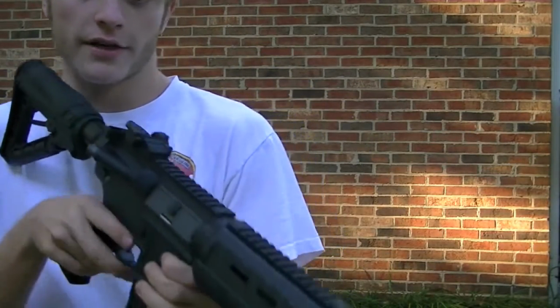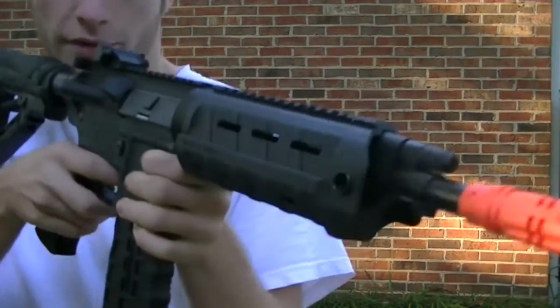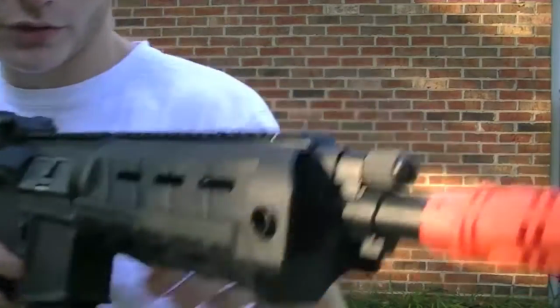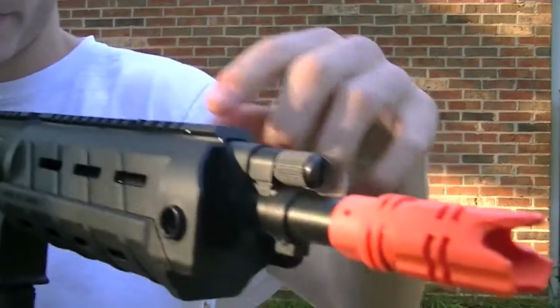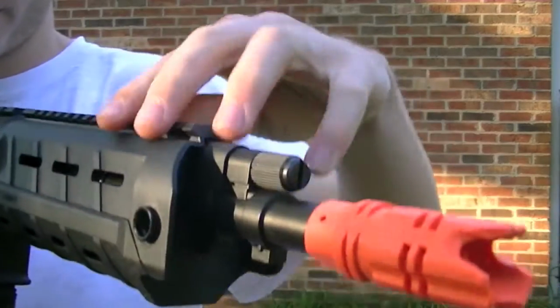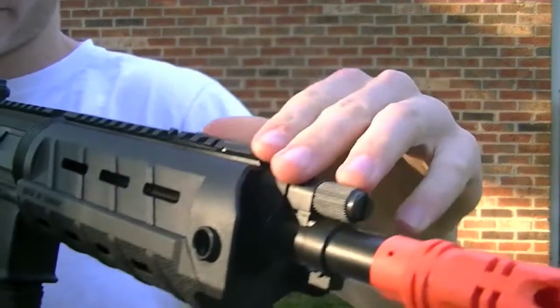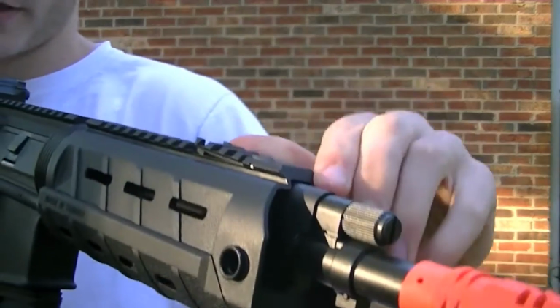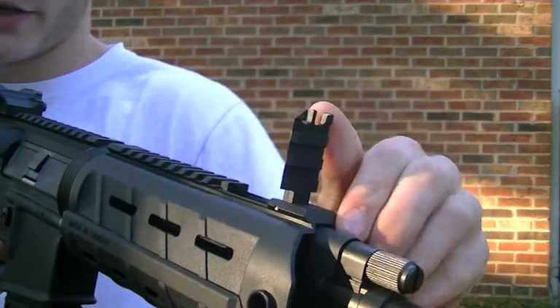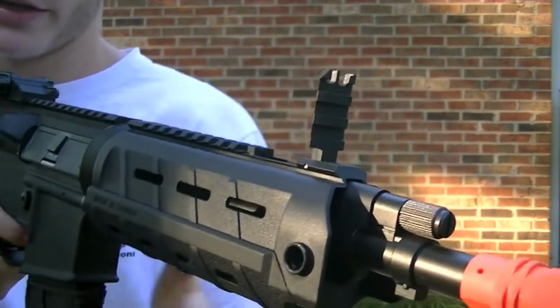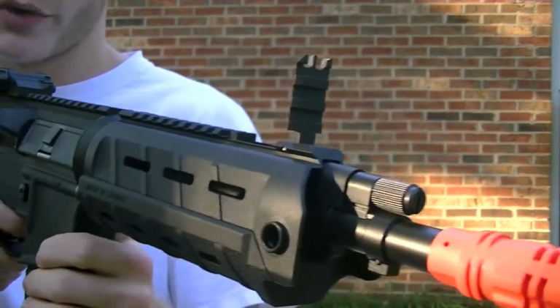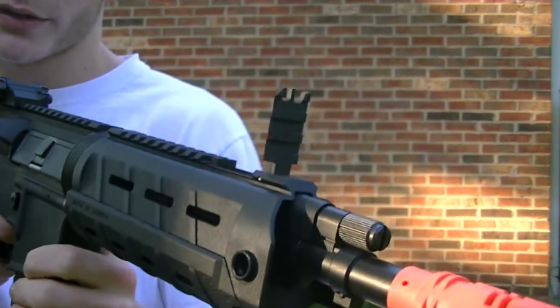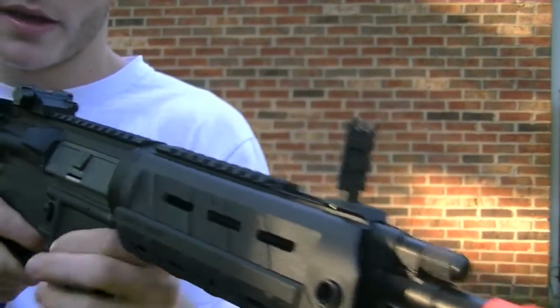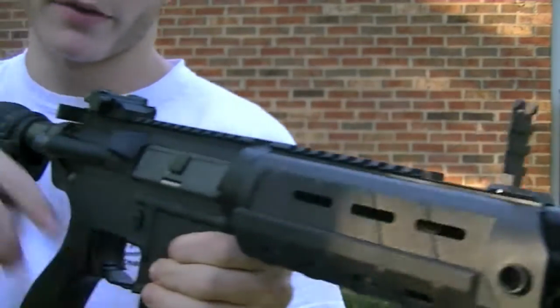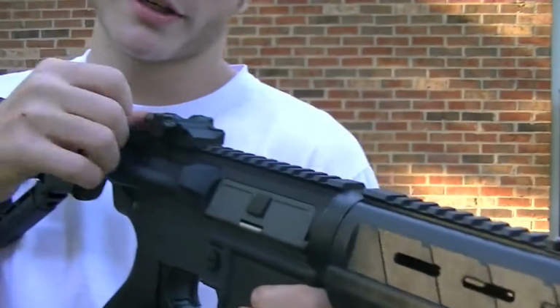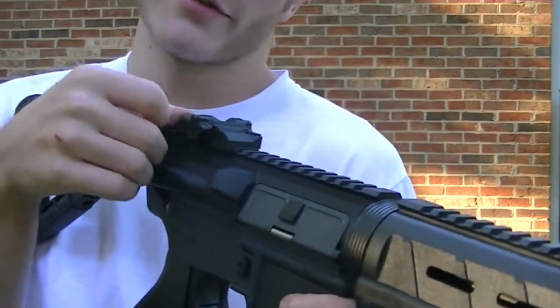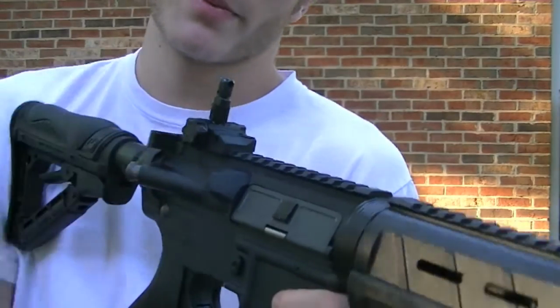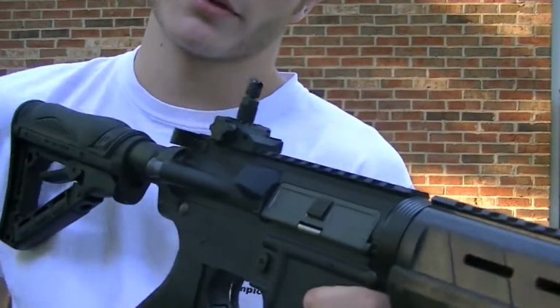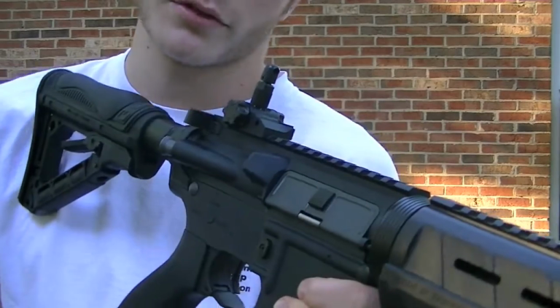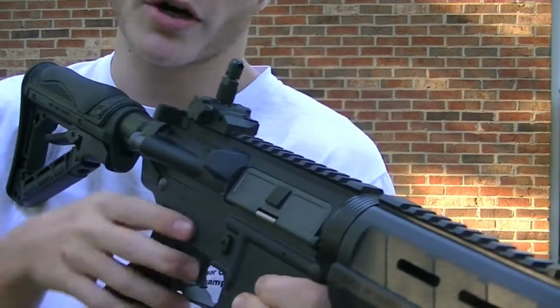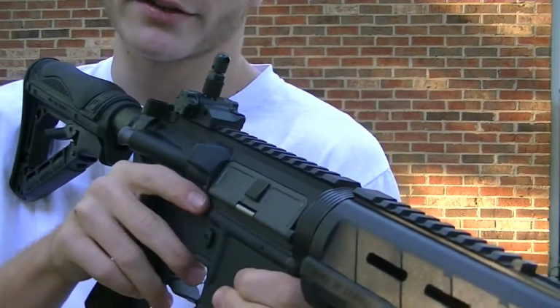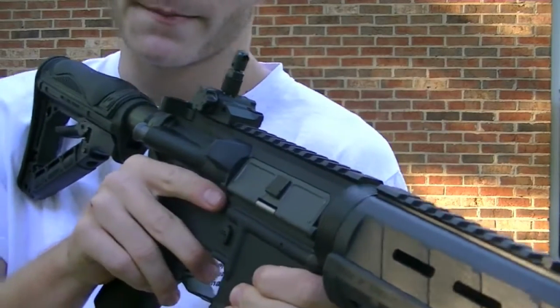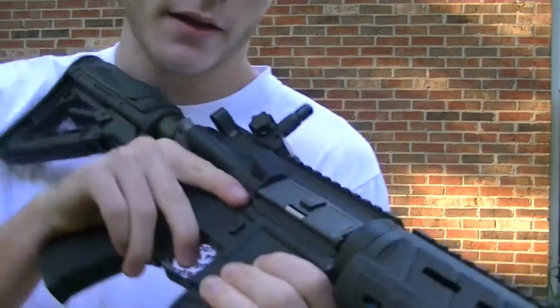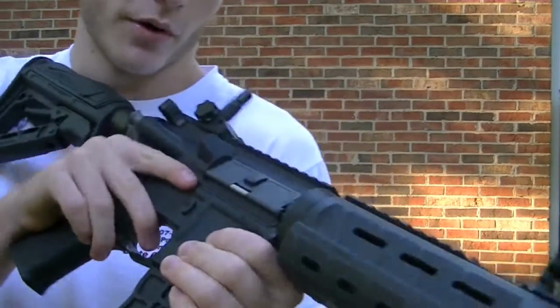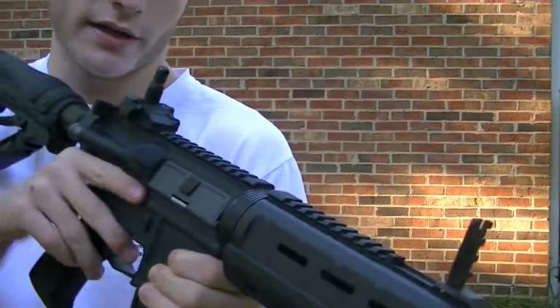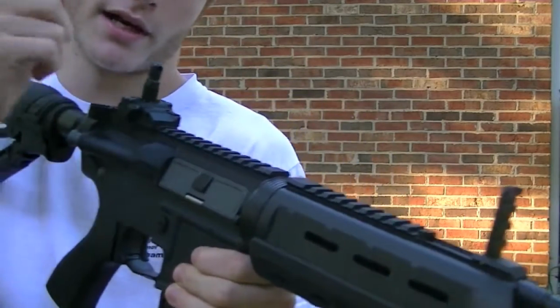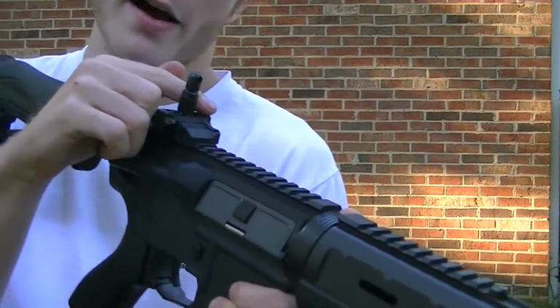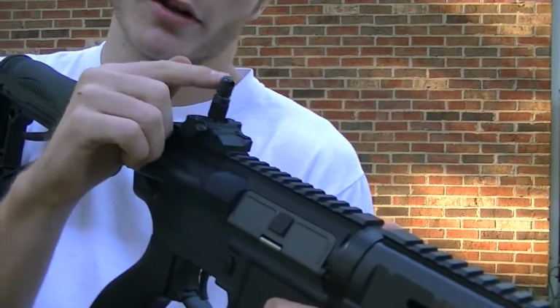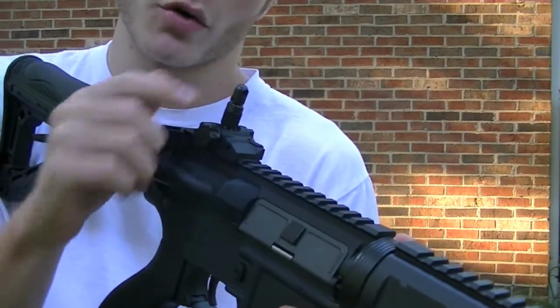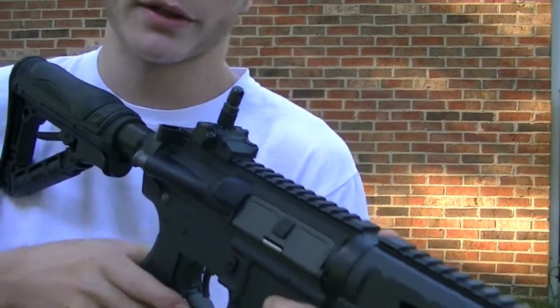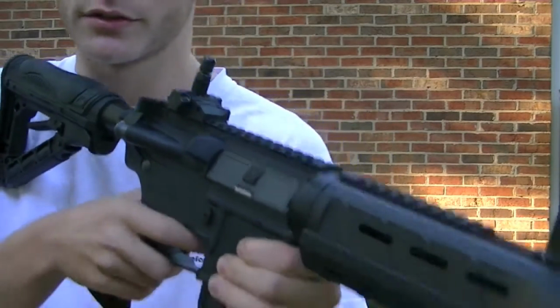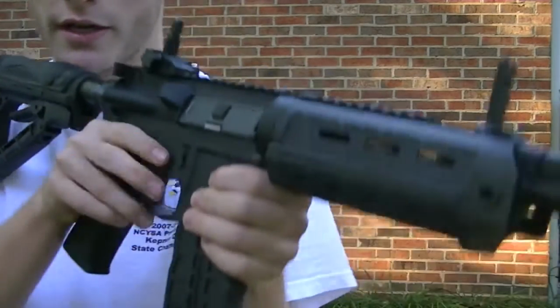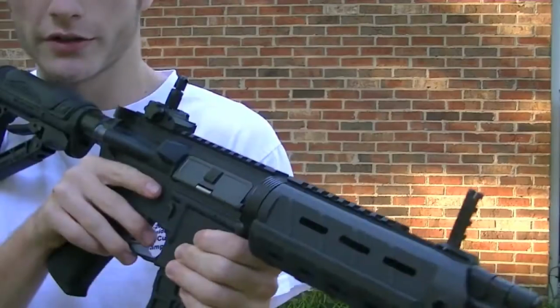The sights are pretty cool too. The front sight is integrated into the rail system and the rear sight is a flip-up SCAR-style sight. Both are pretty nice but I'd rather have a larger aperture hole because it's kind of hard to see through.